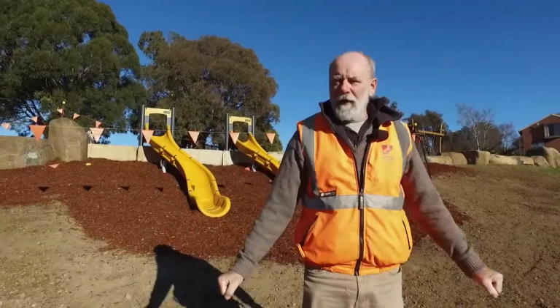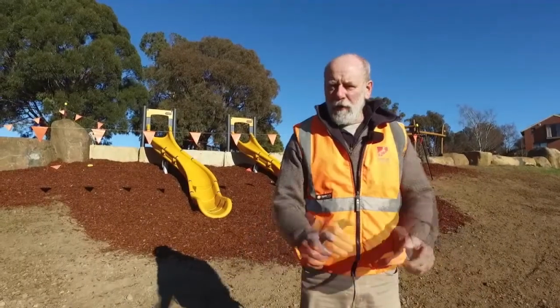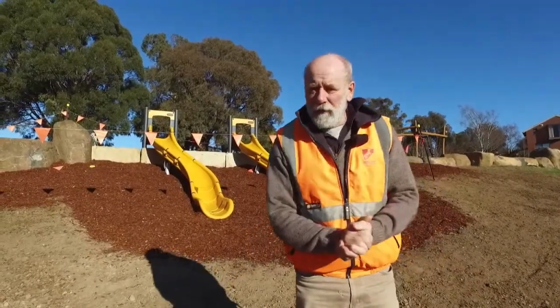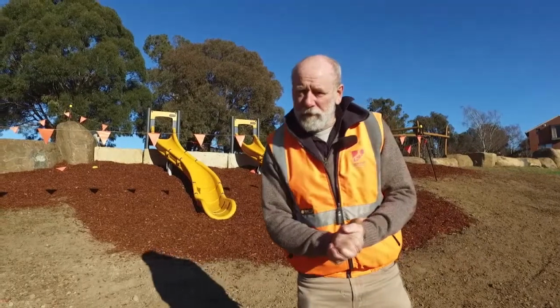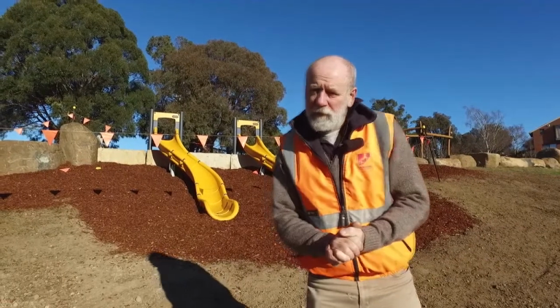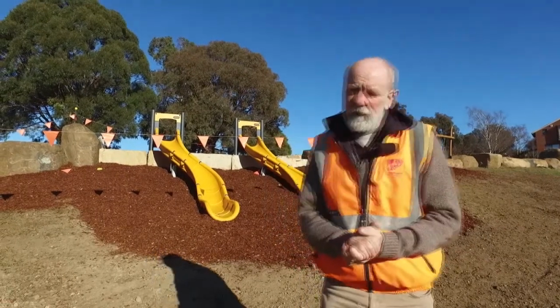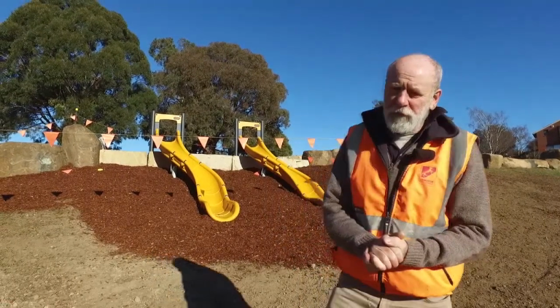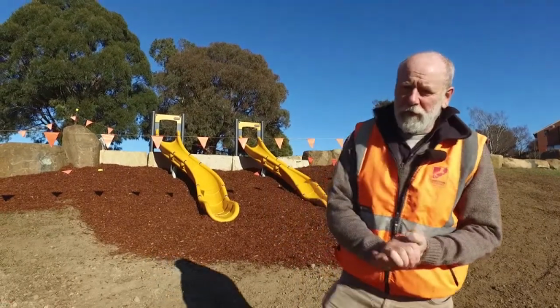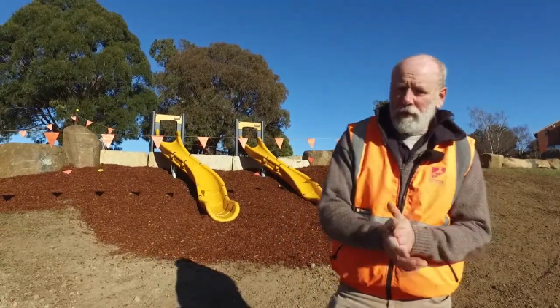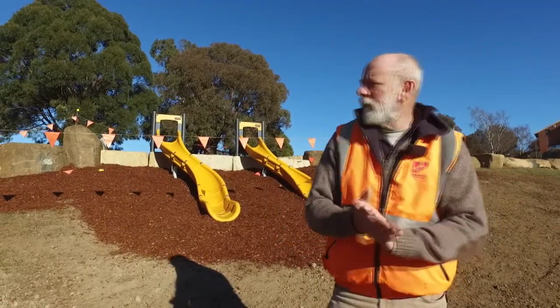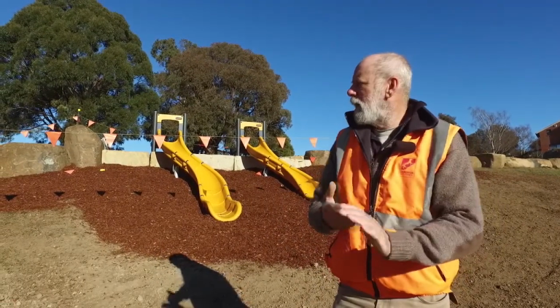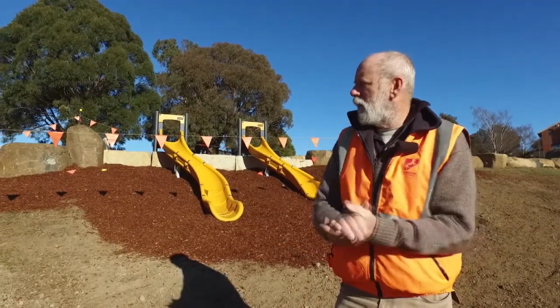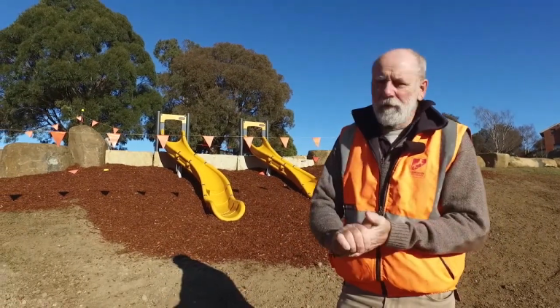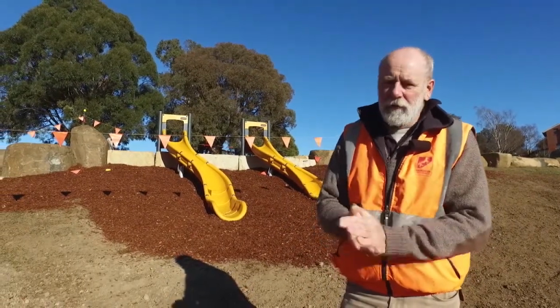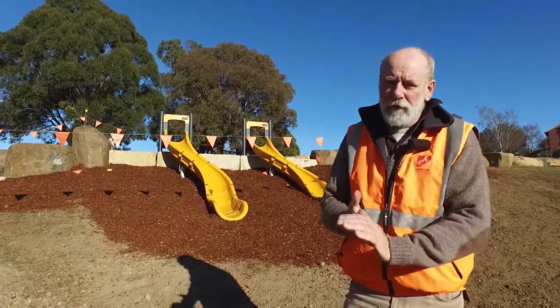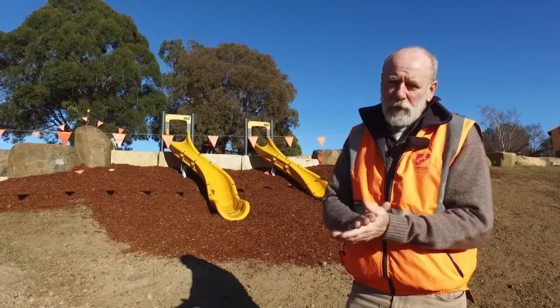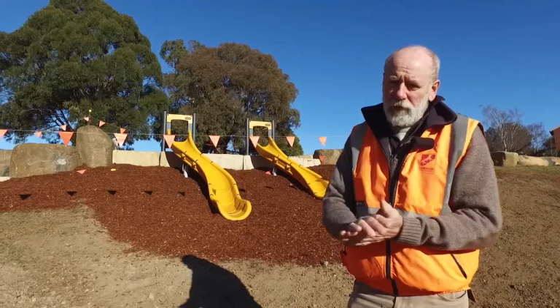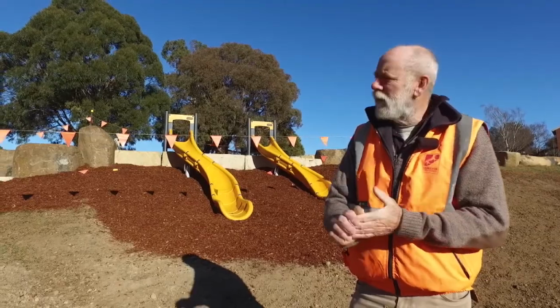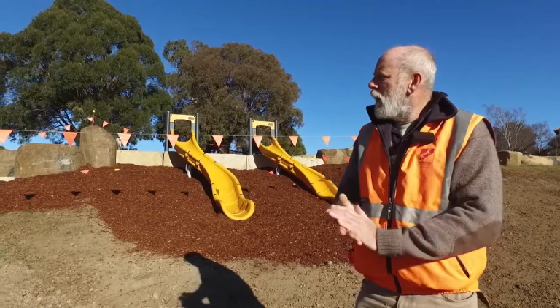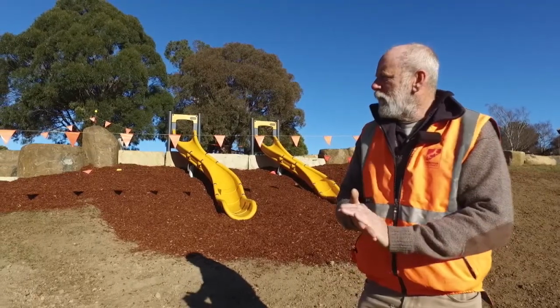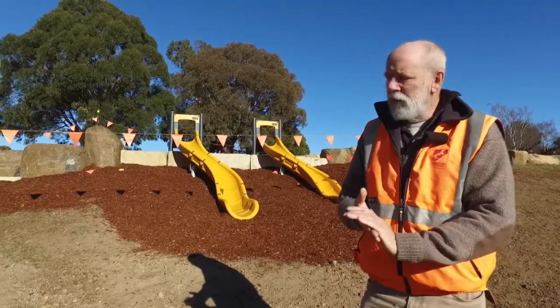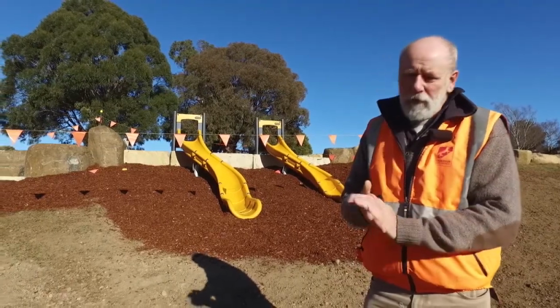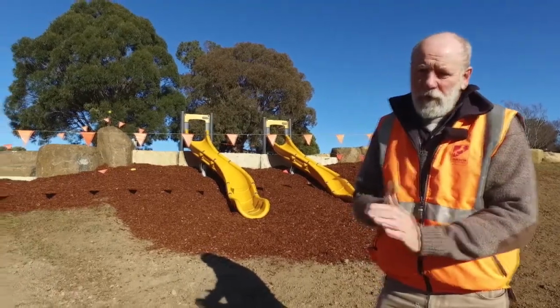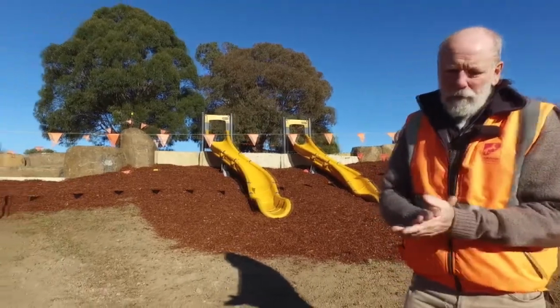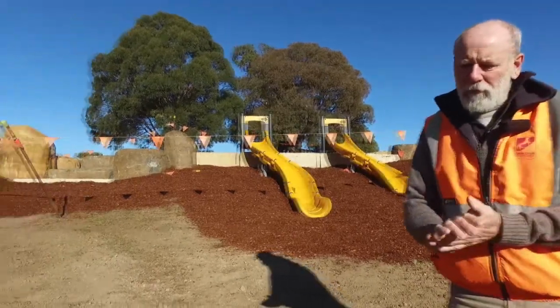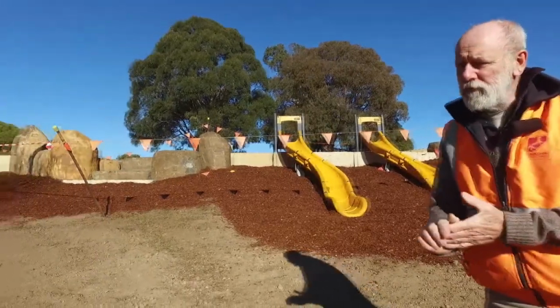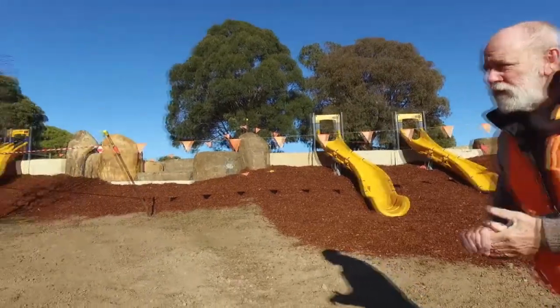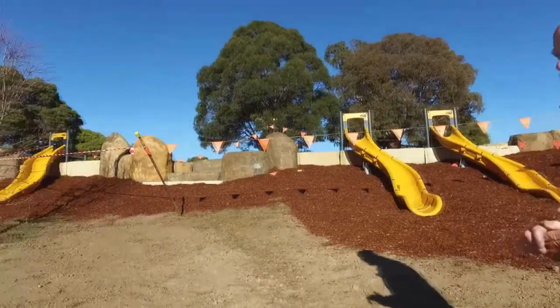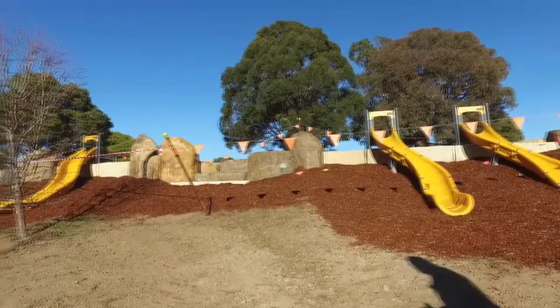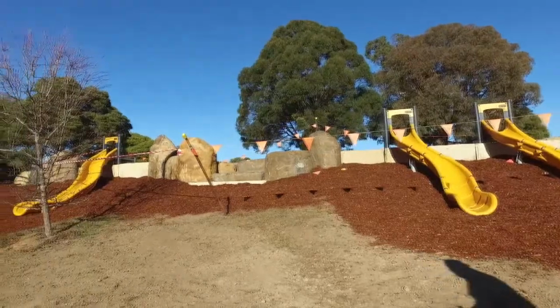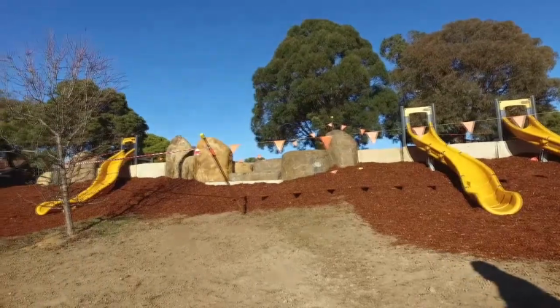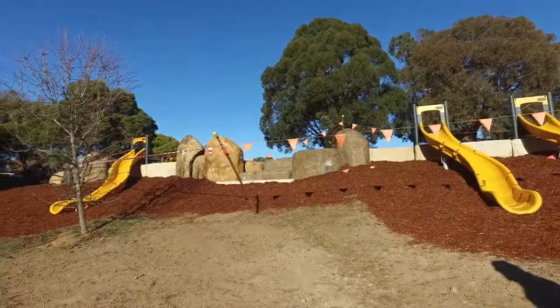Good morning, my name is Neil Simpson, I'm the City of Launceston Landscape Architect. Behind me you'll have the slides that Roger just talked about. What I've tried to do here is provide a number of opportunities for families specifically.